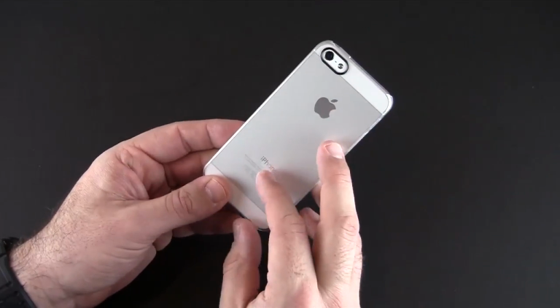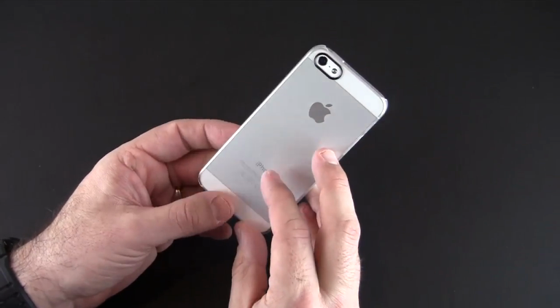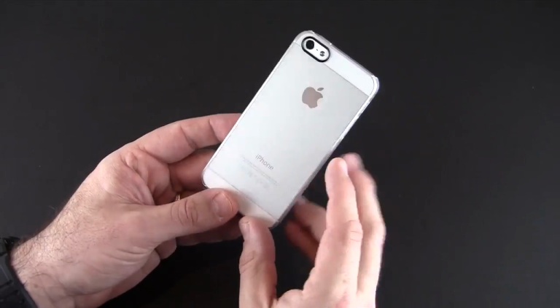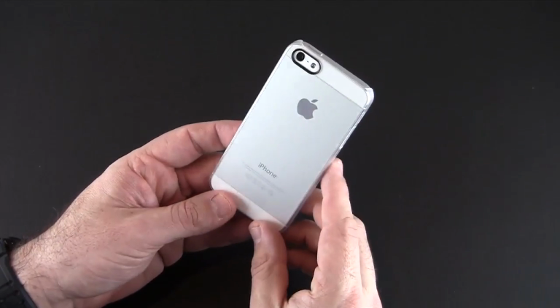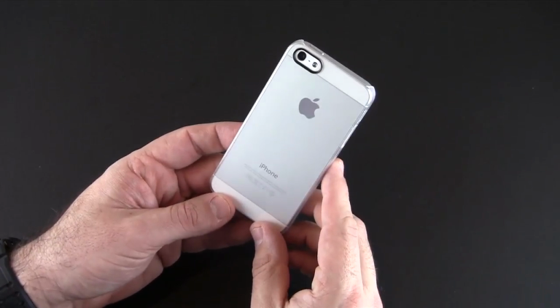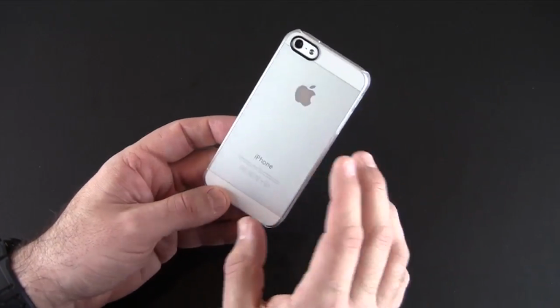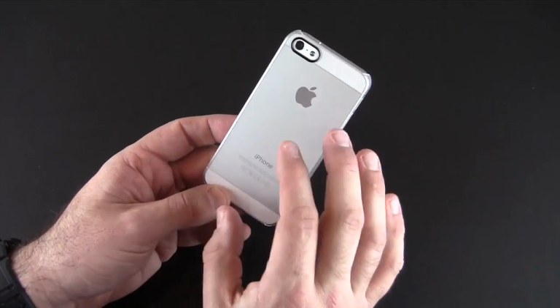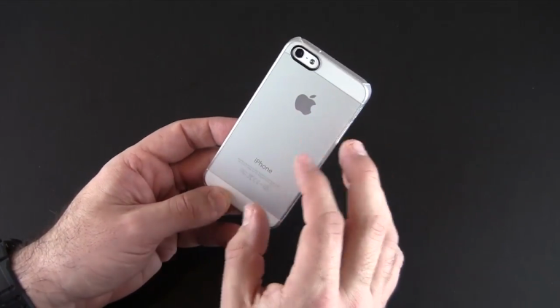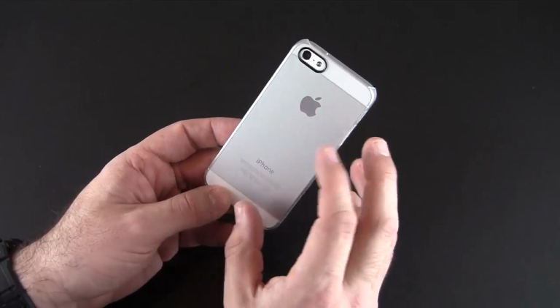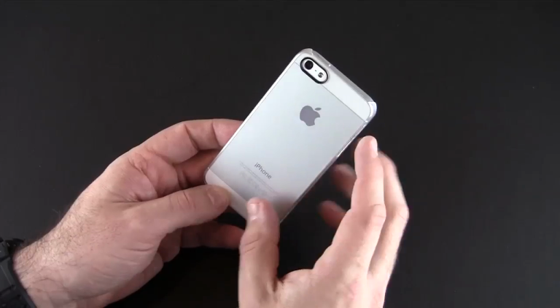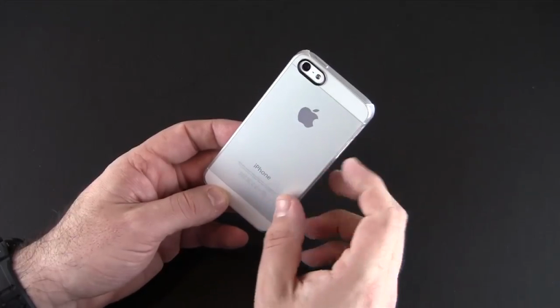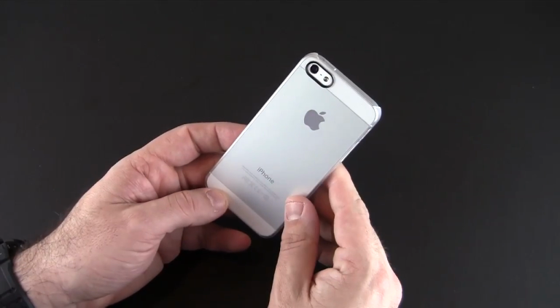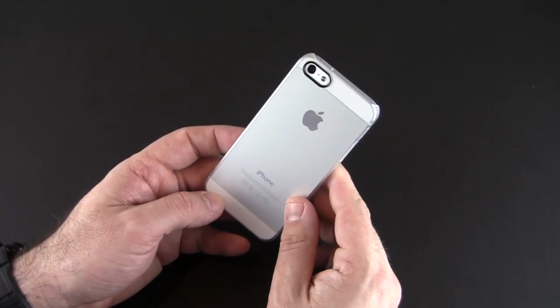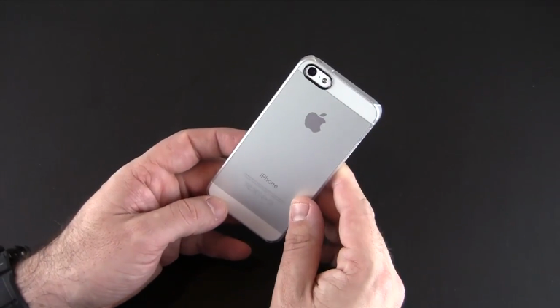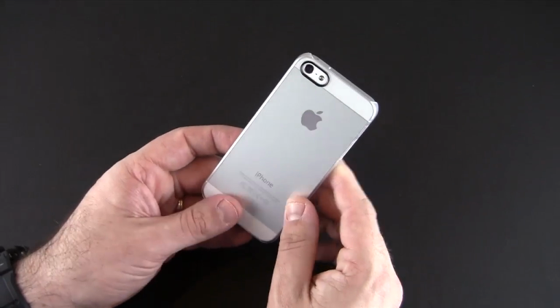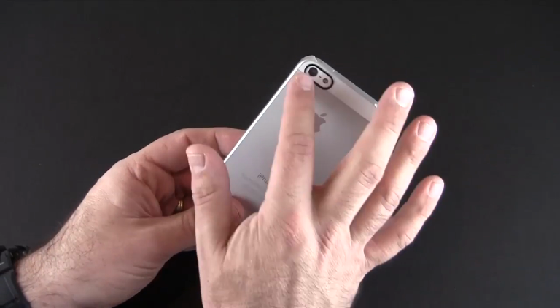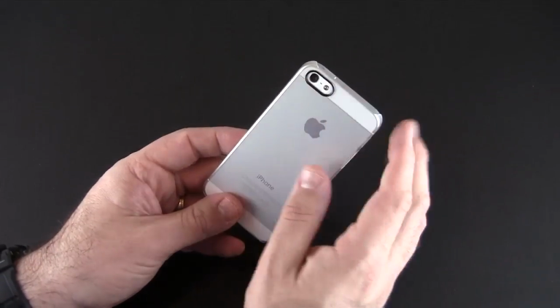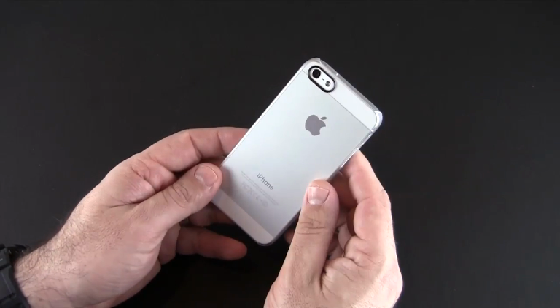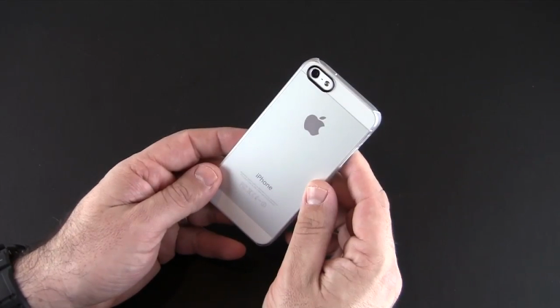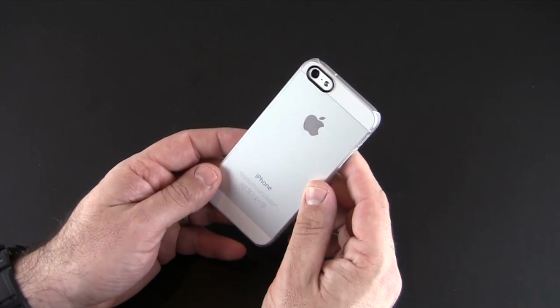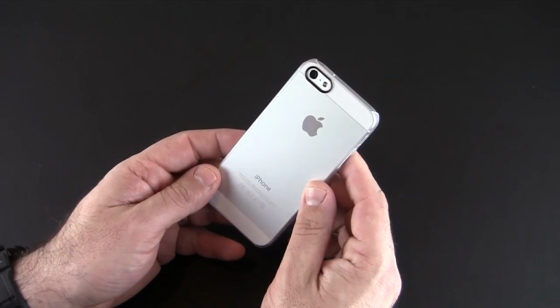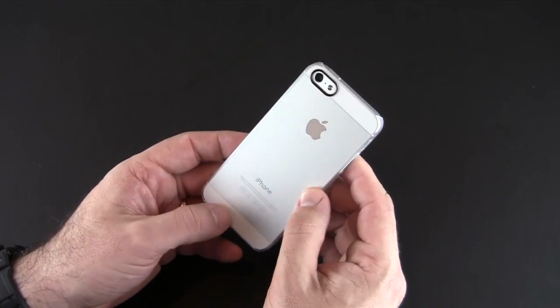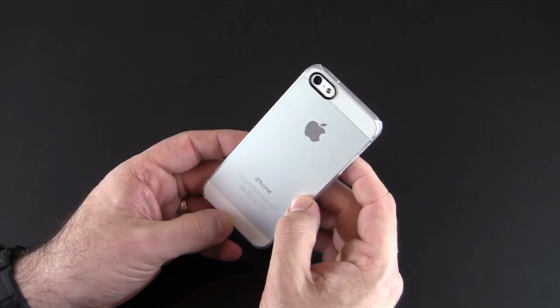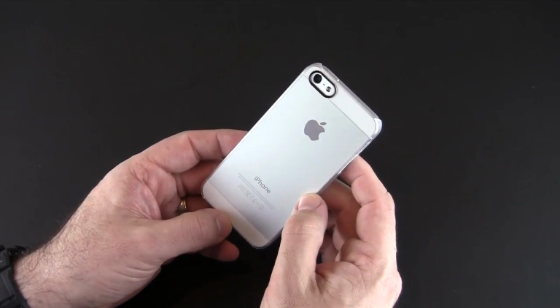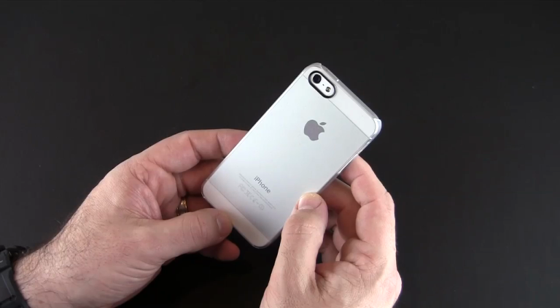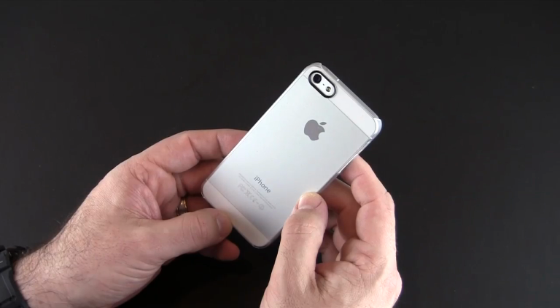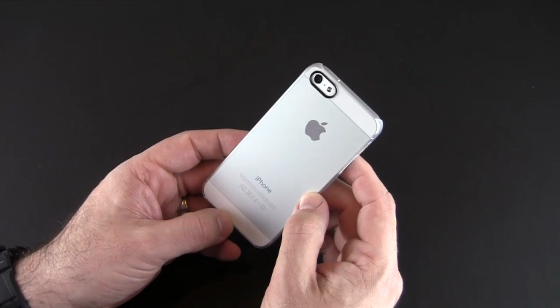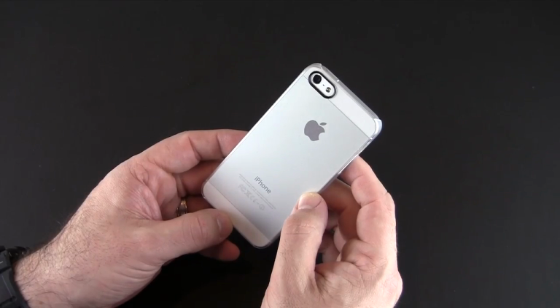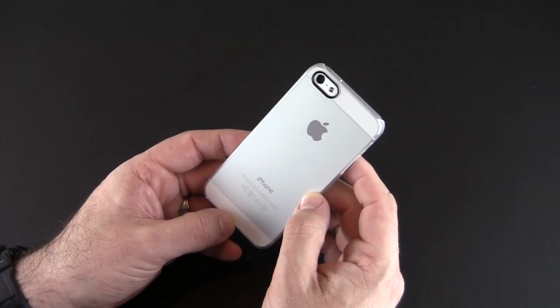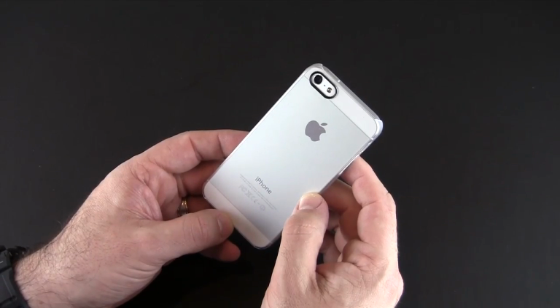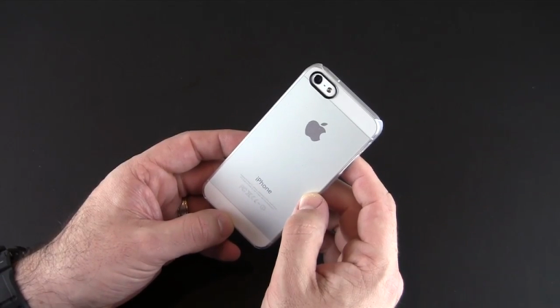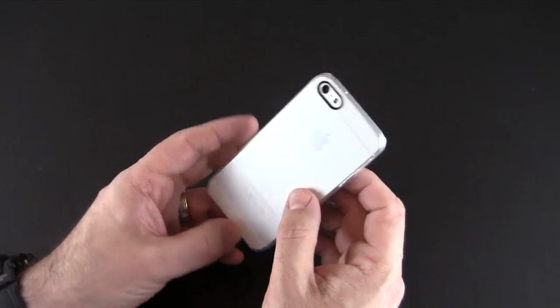You can see the matte look, which I think goes well with the white version of the iPhone 5, and then the pill-shaped cutout for the LED flash, secondary mic, and rear-facing camera.